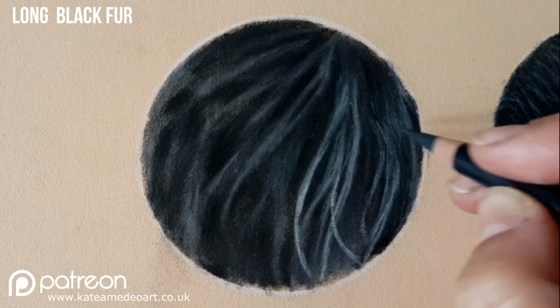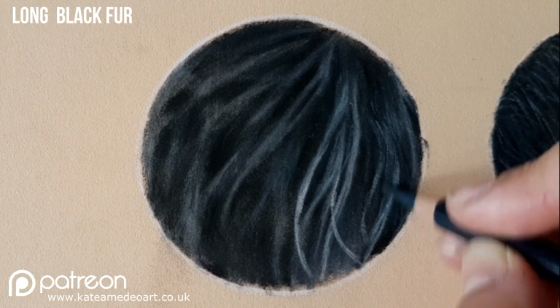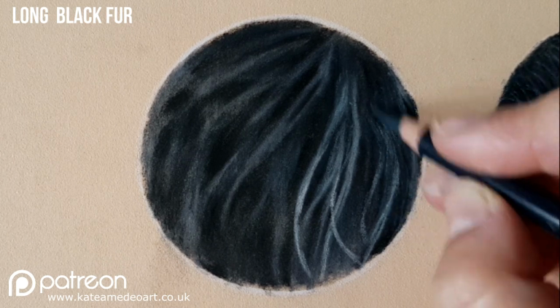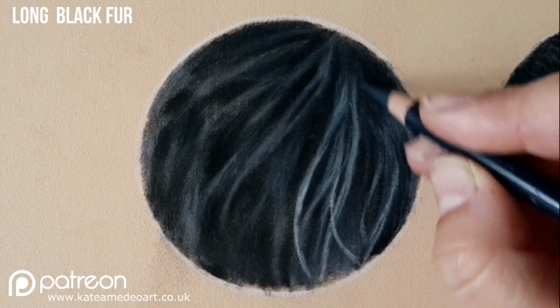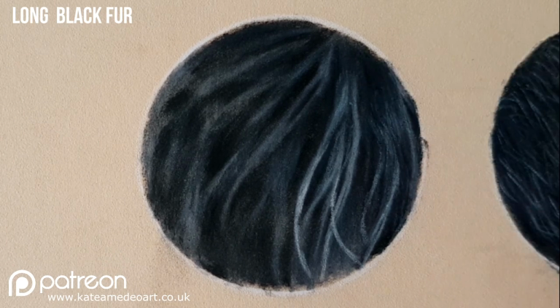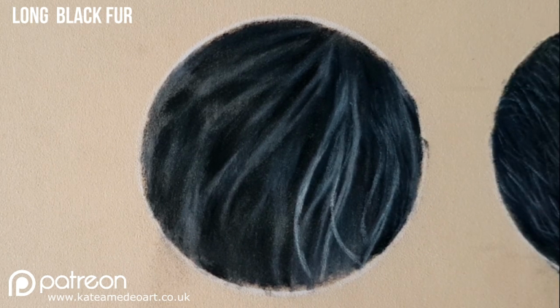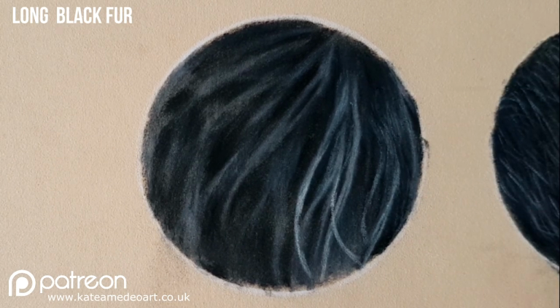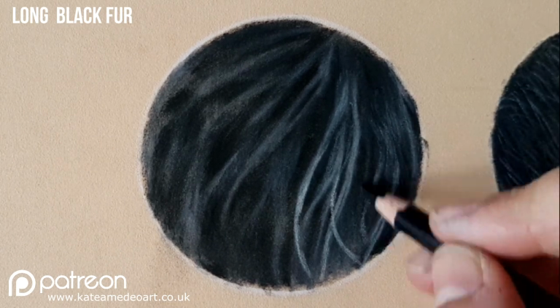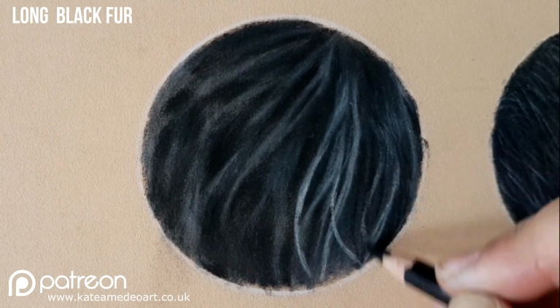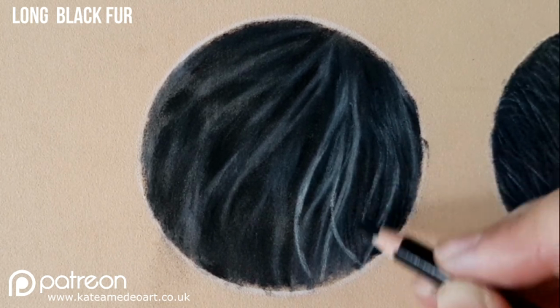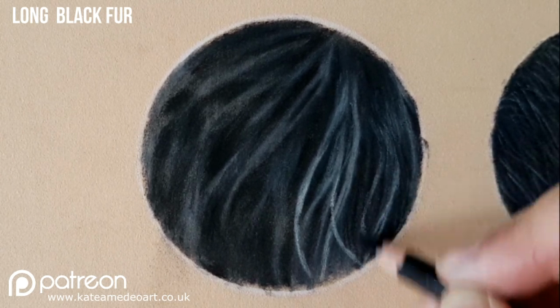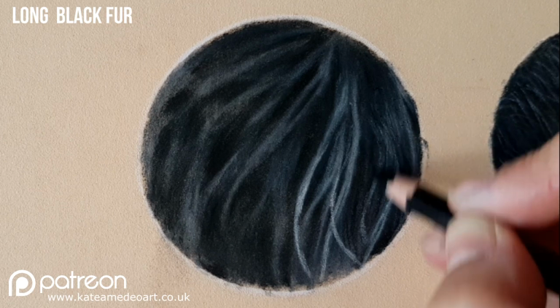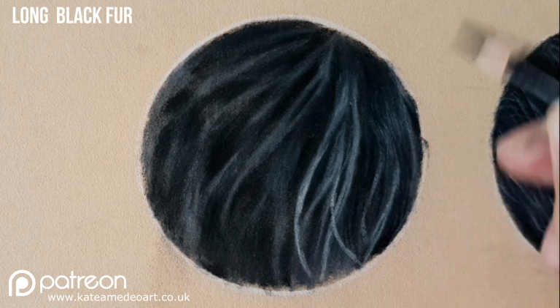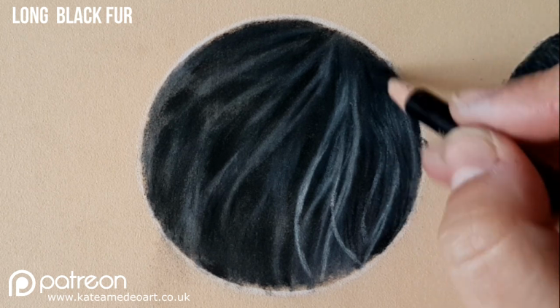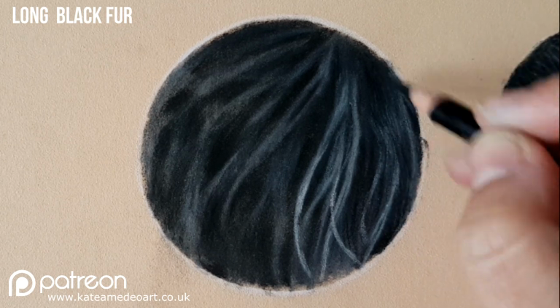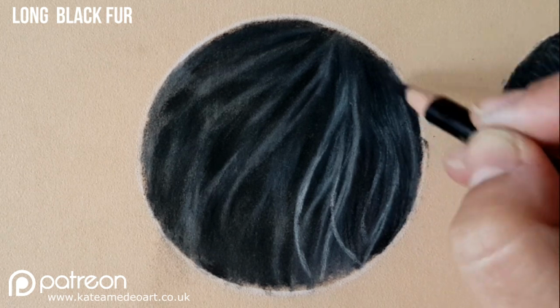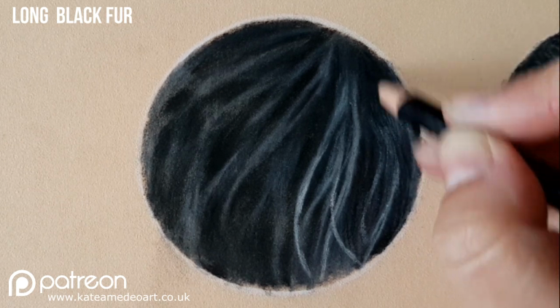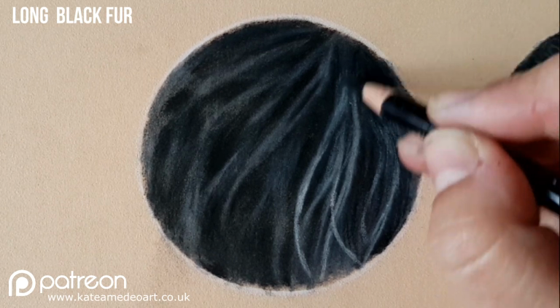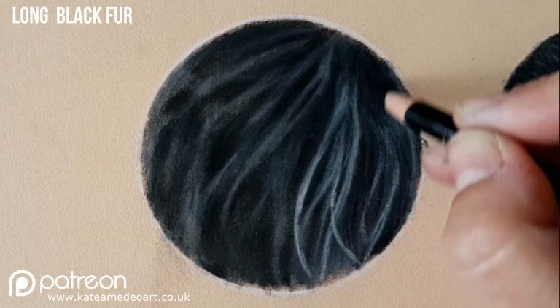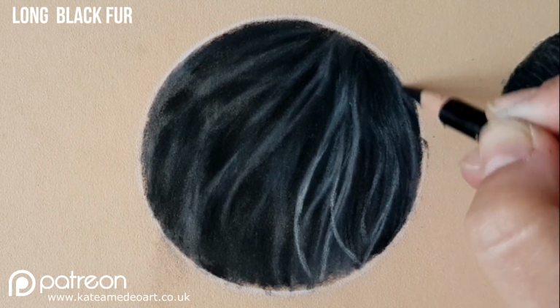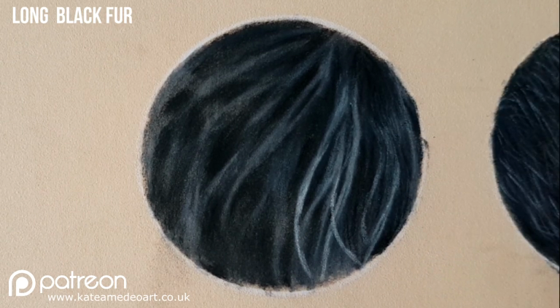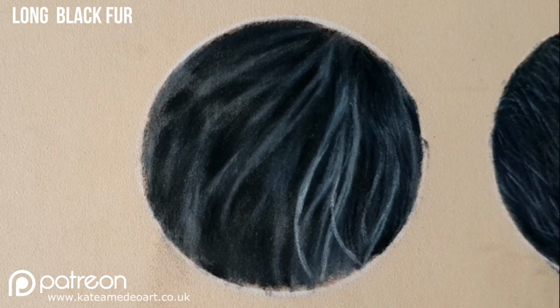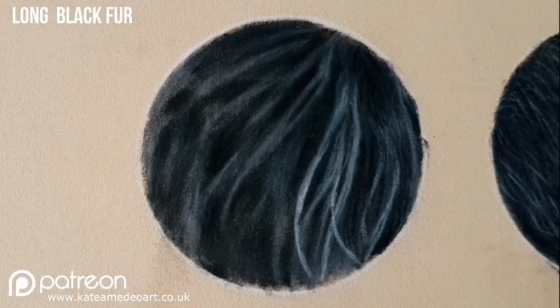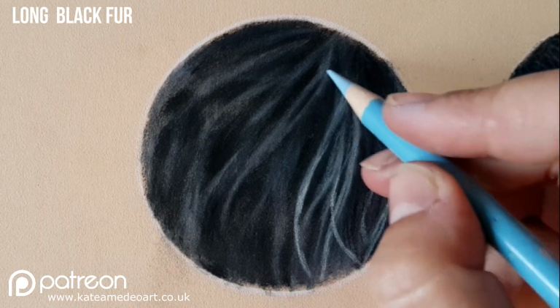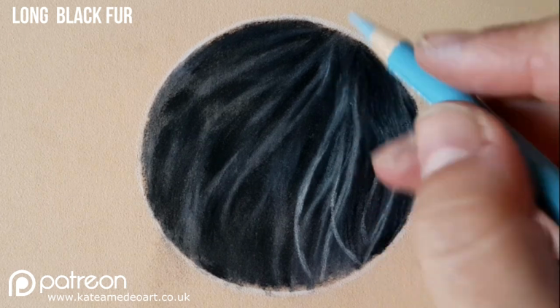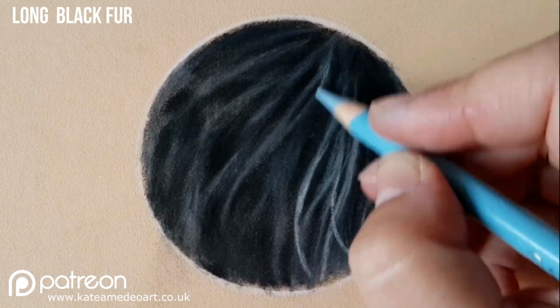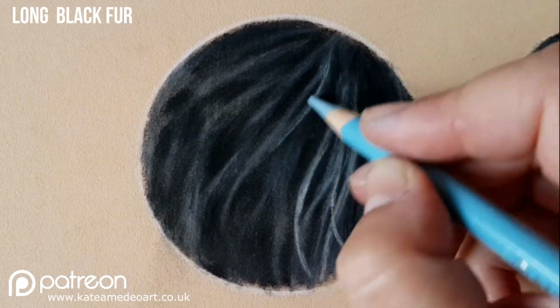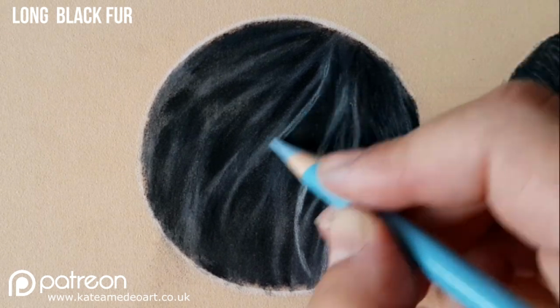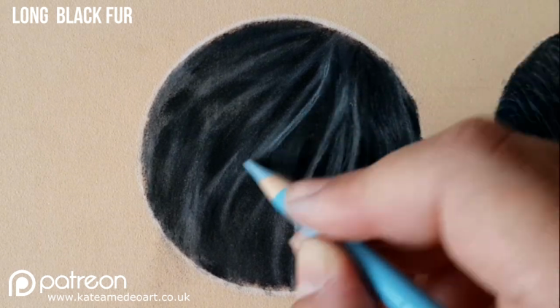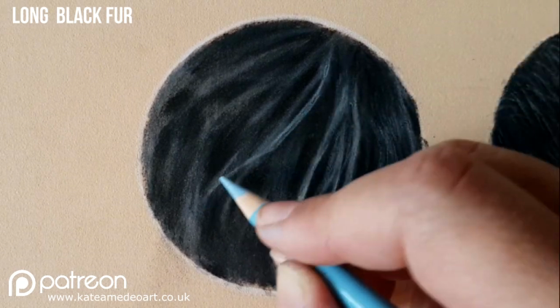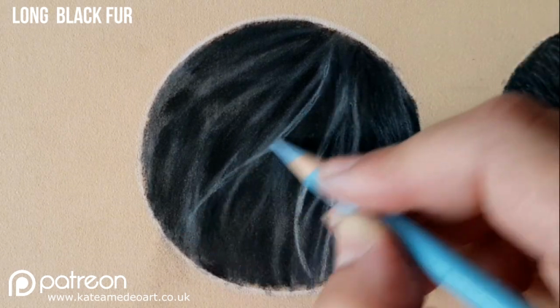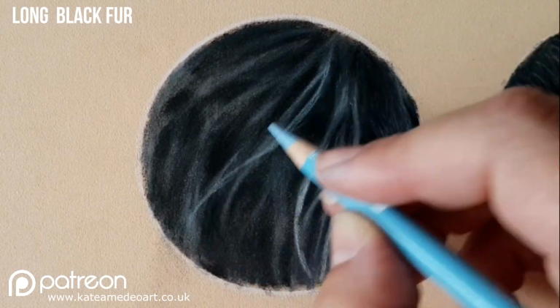With my black I am putting a bit more darker value in the shadow parts that I see in my reference photo, again just to create more contrast and to make the painting look more attractive and more realistic.